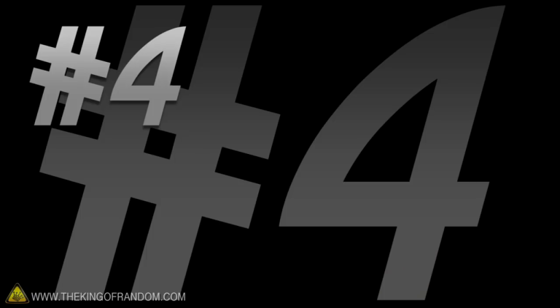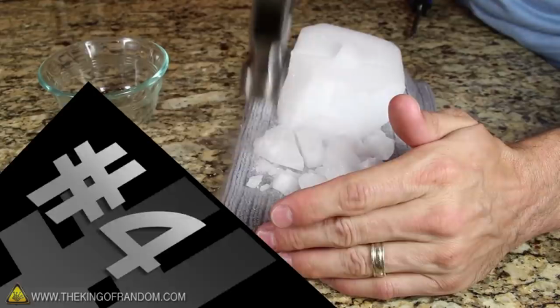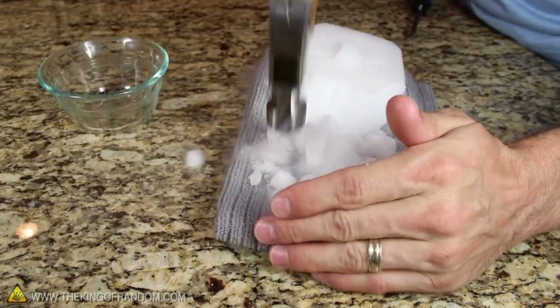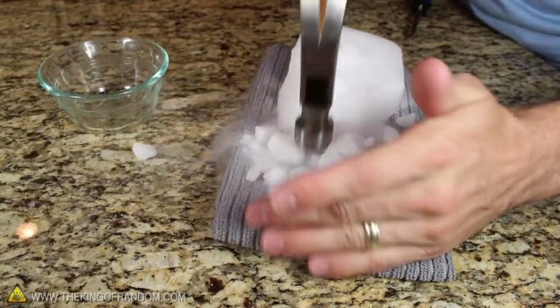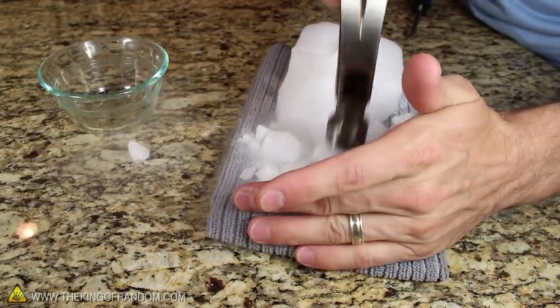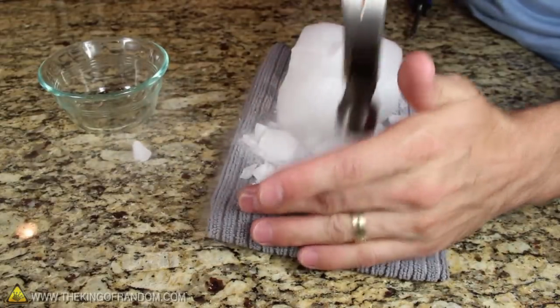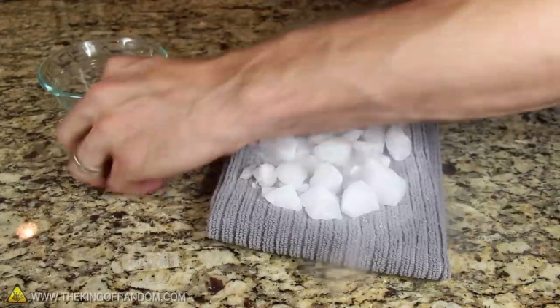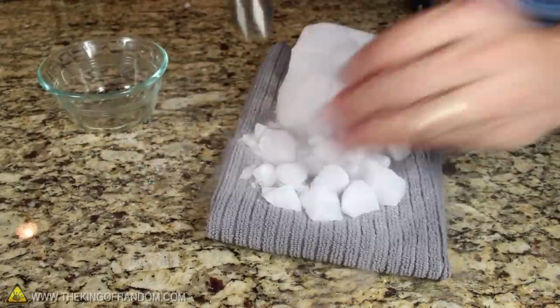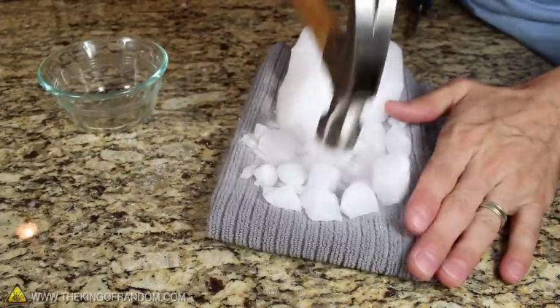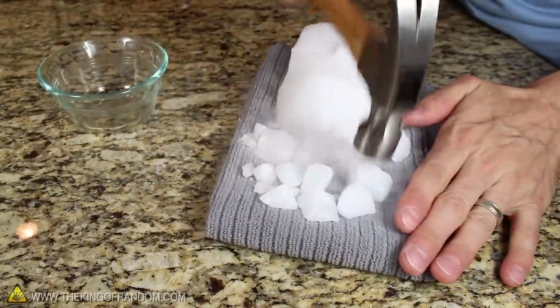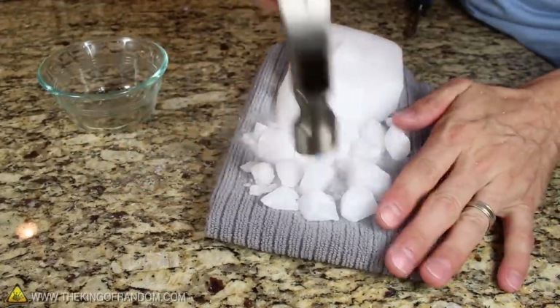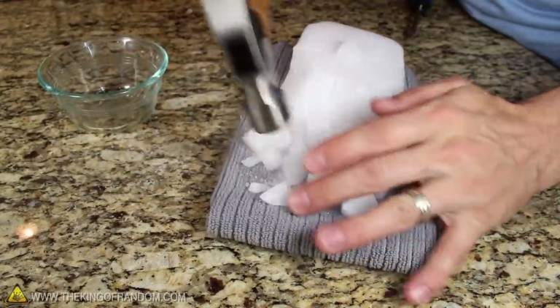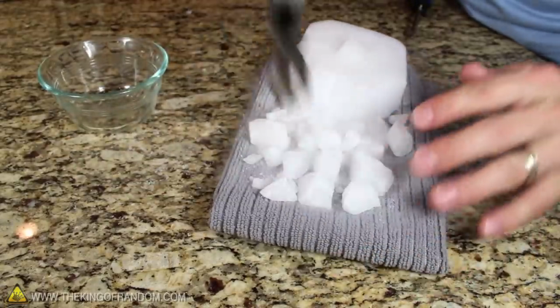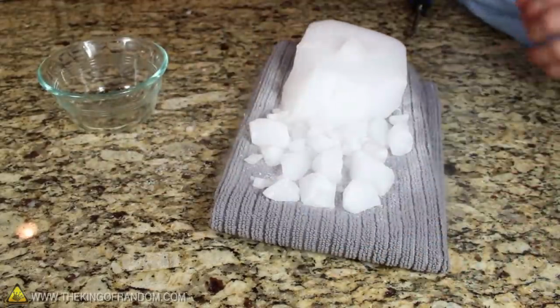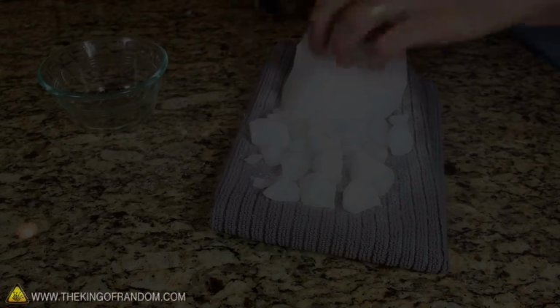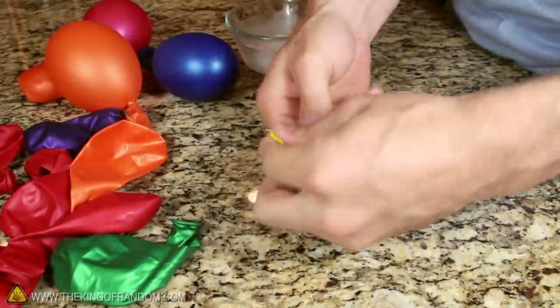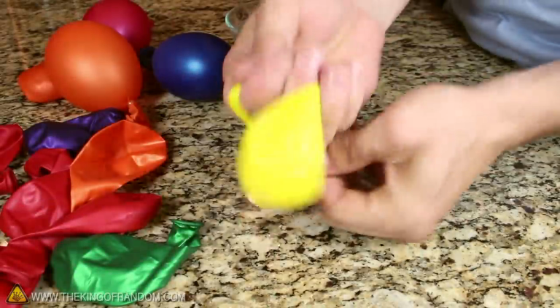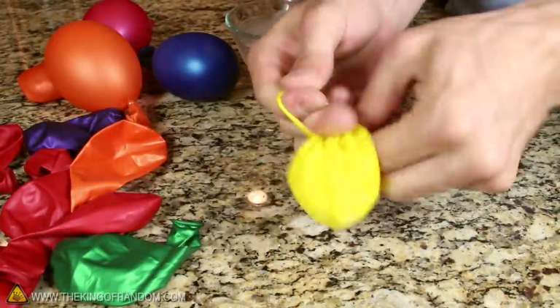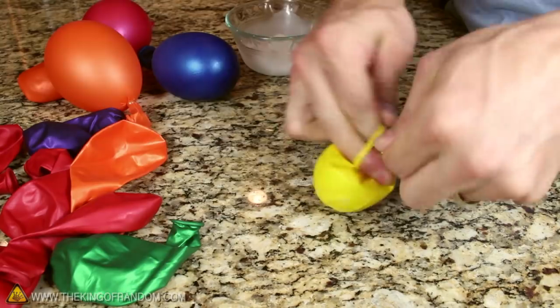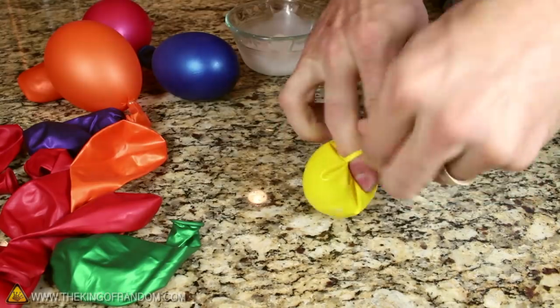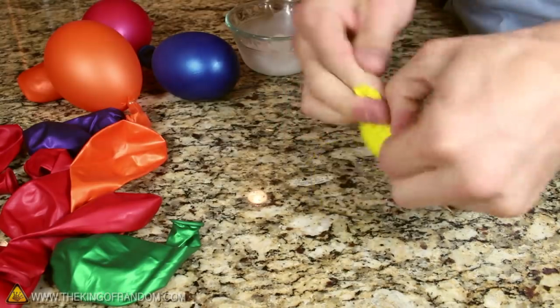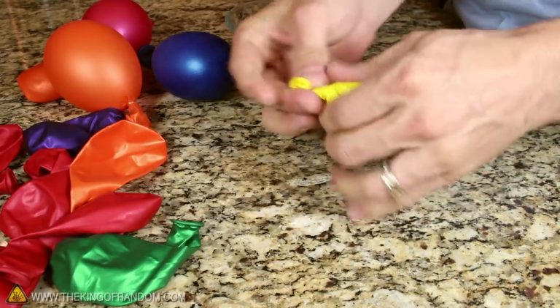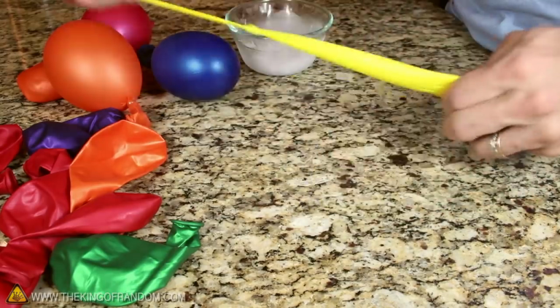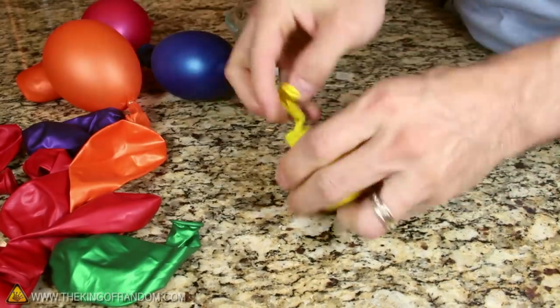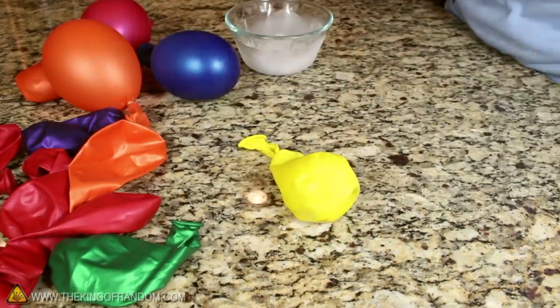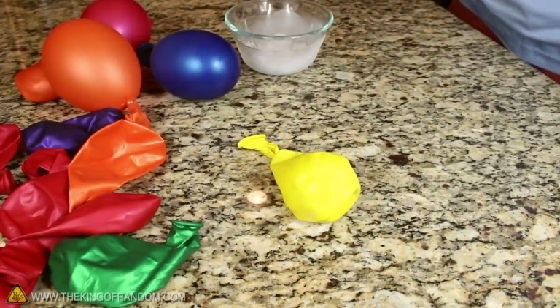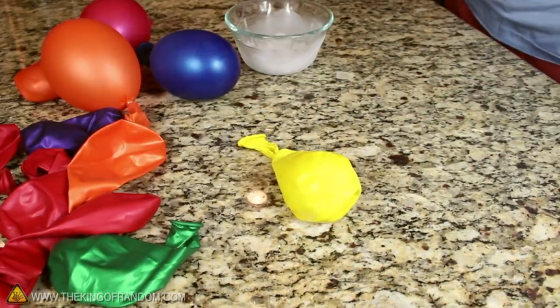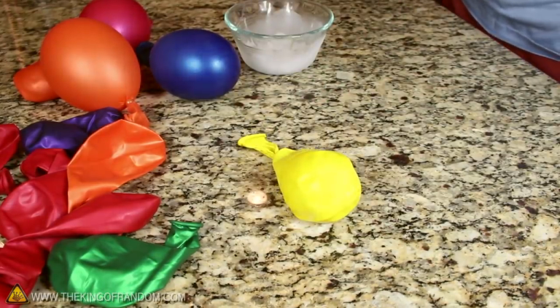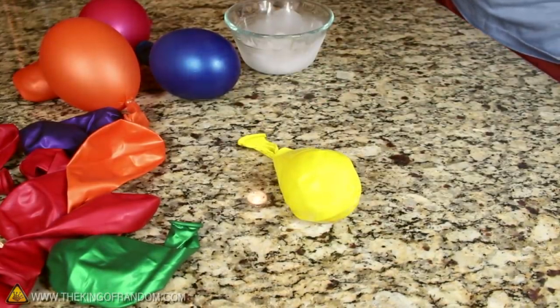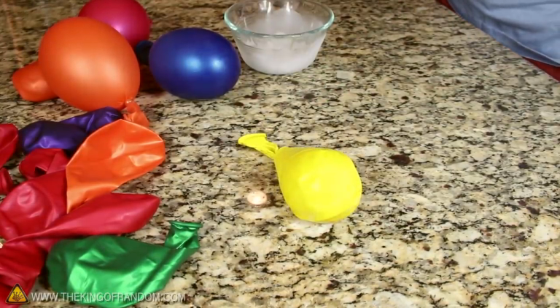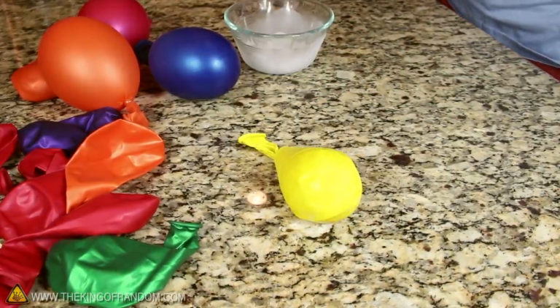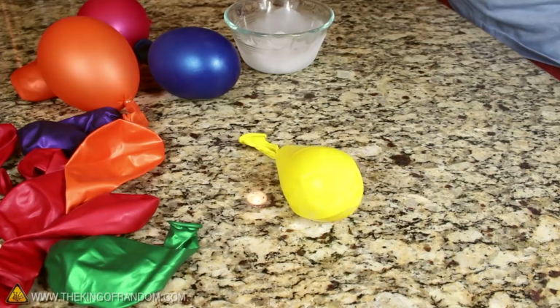Number 4. For this trick, find a block of dry ice and break it into pieces the size of small rocks. Carefully place one or two of the pieces inside of a balloon and tie it off. You'll notice the balloon begins to inflate all by itself.